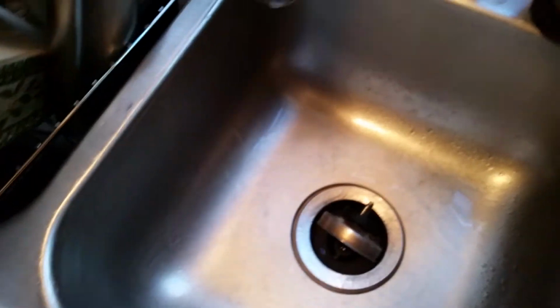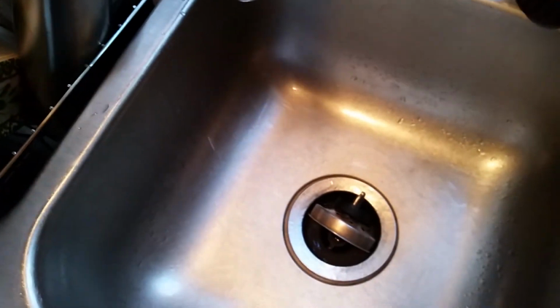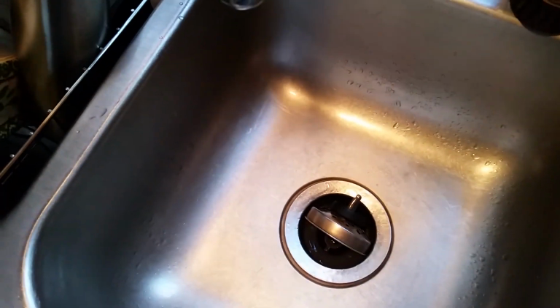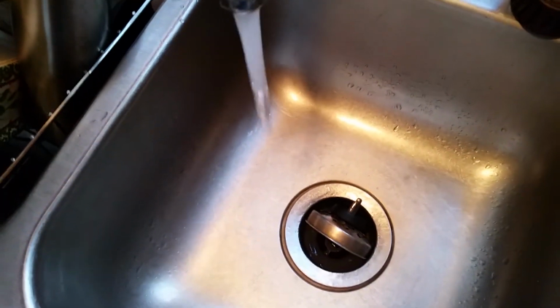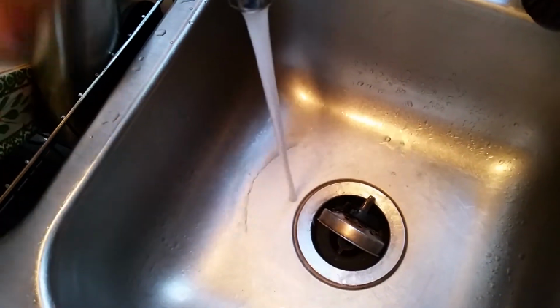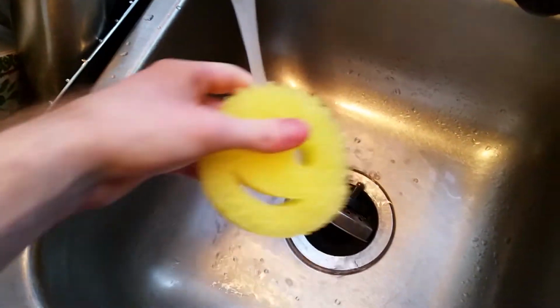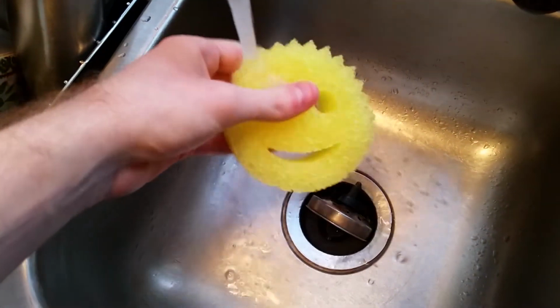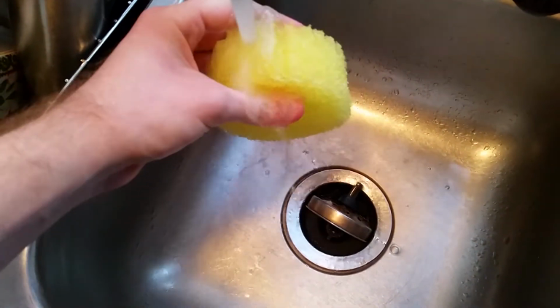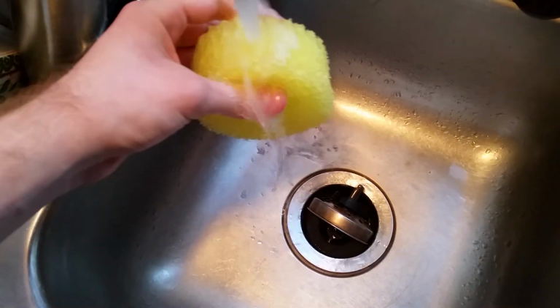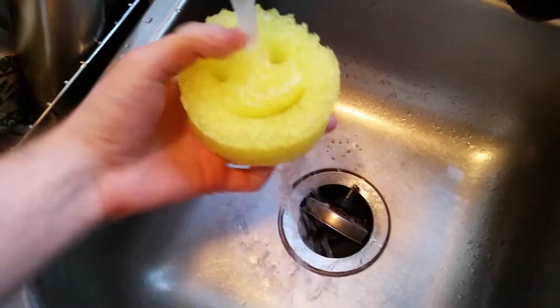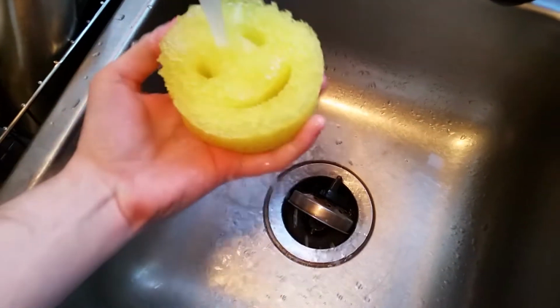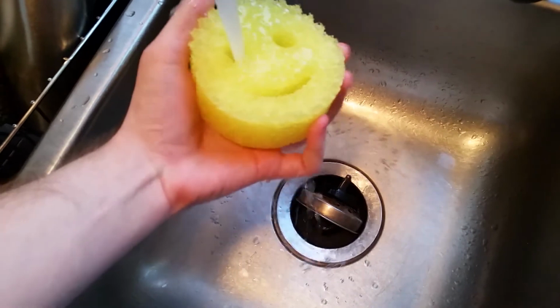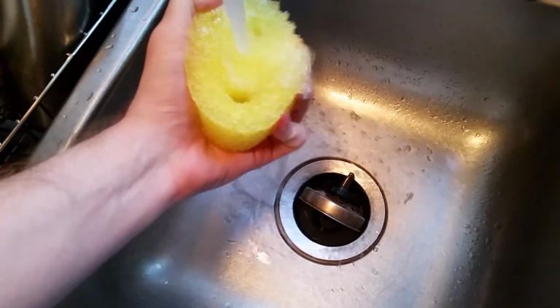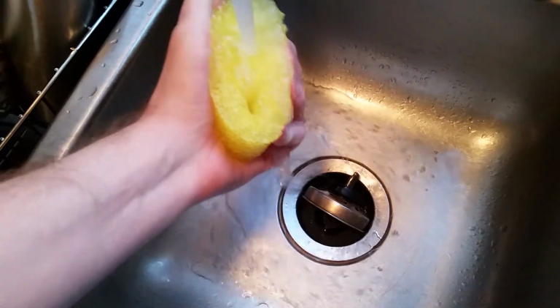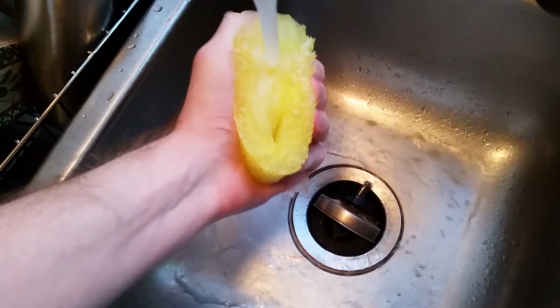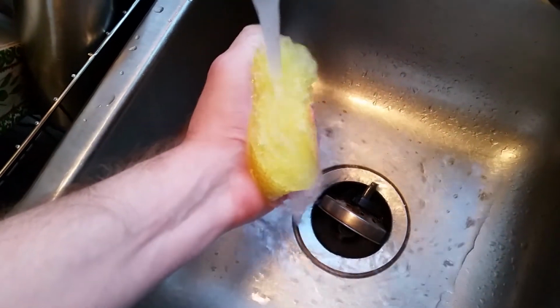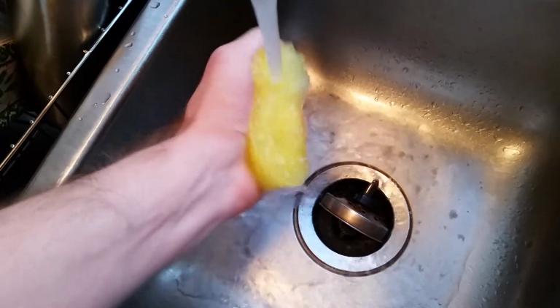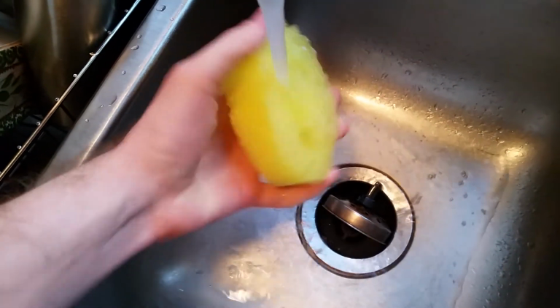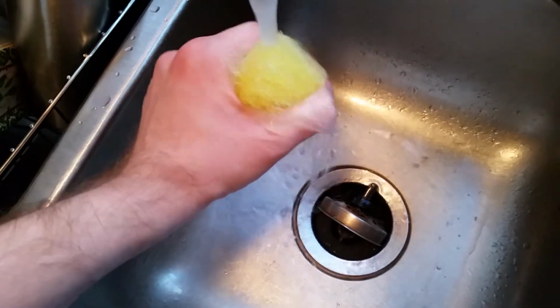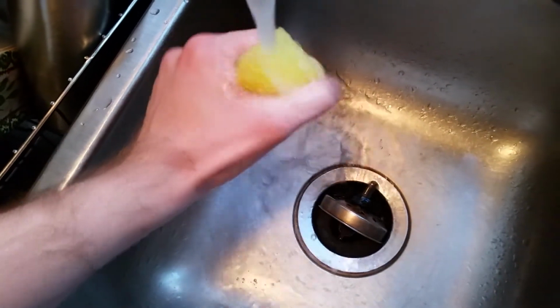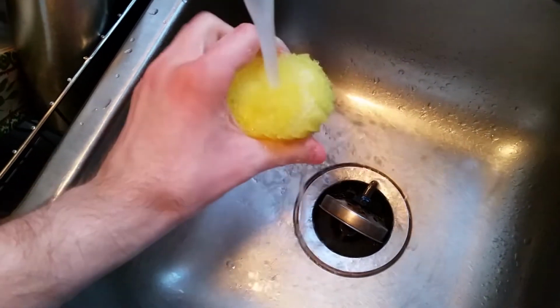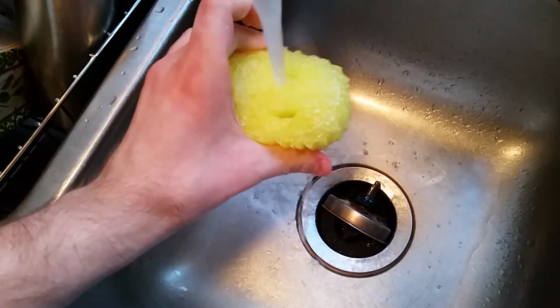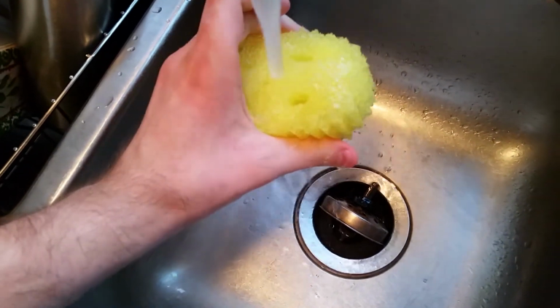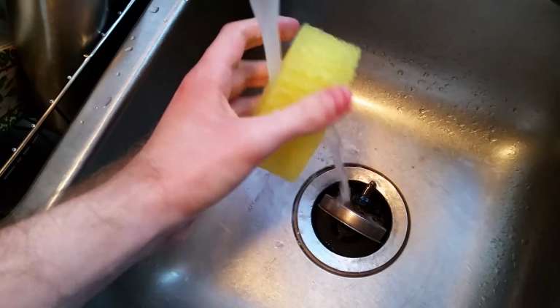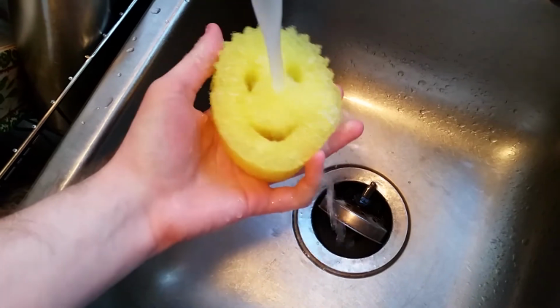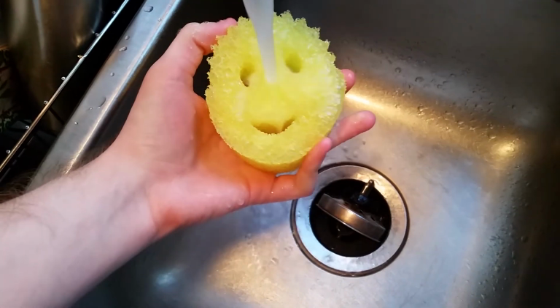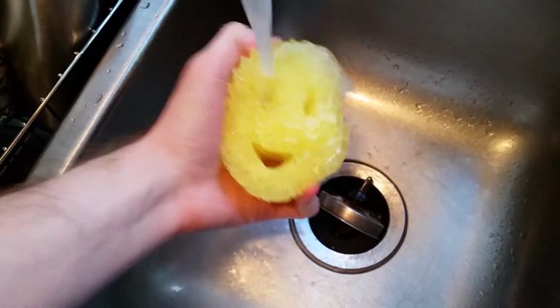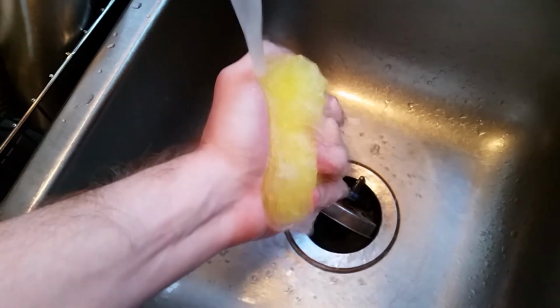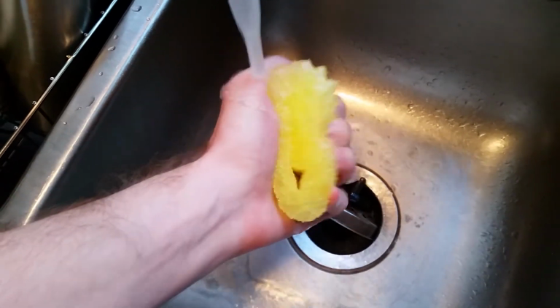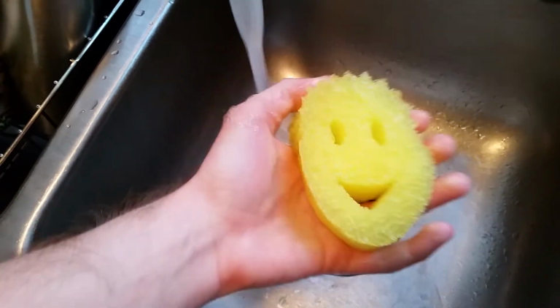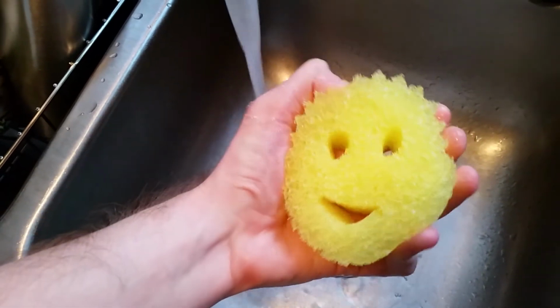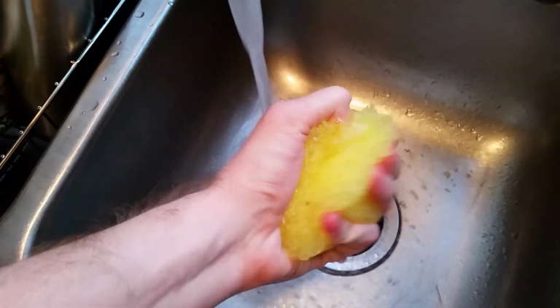Now we're going to put it under some warm water. It's starting to get back into the sponge. So you can easily clean it too.